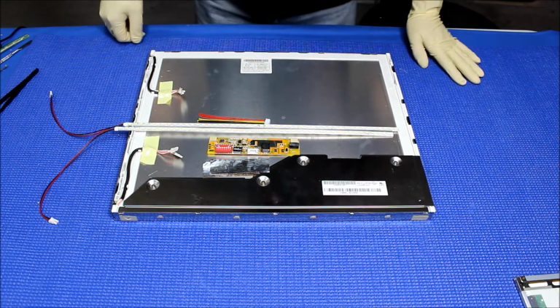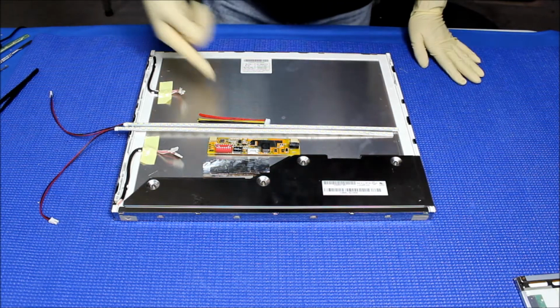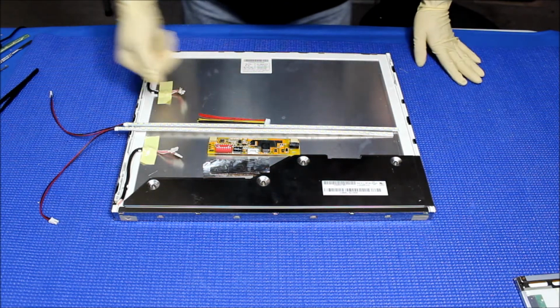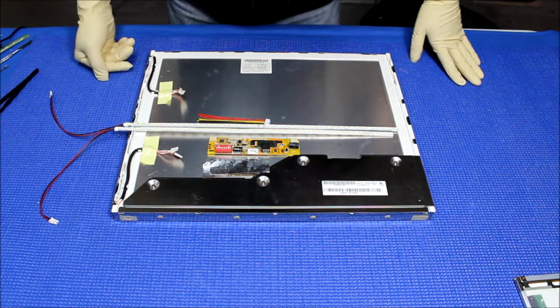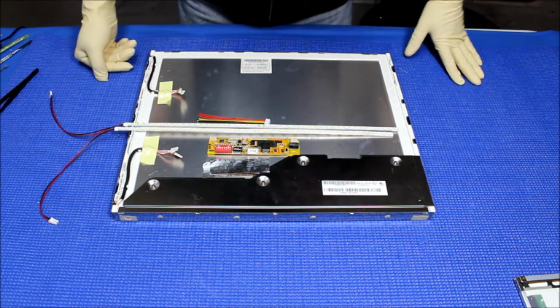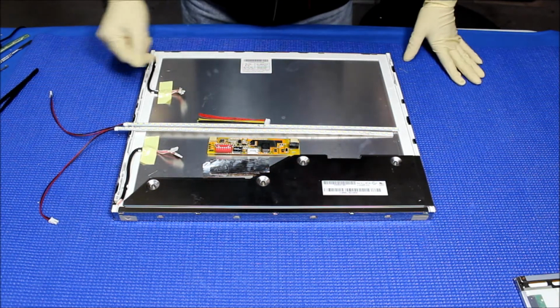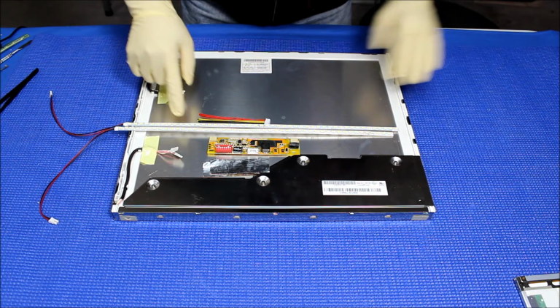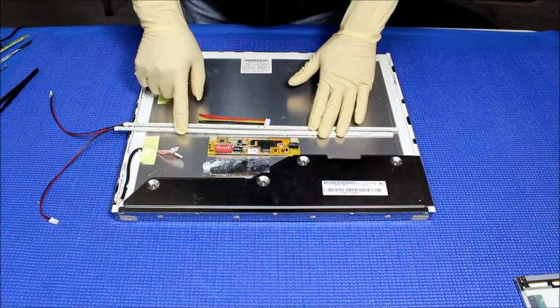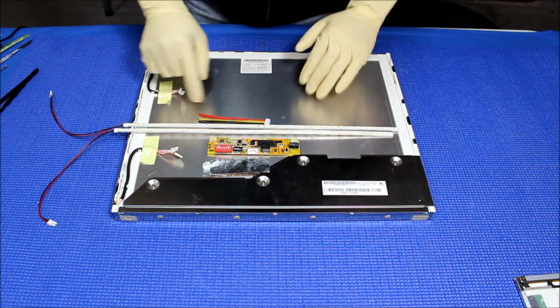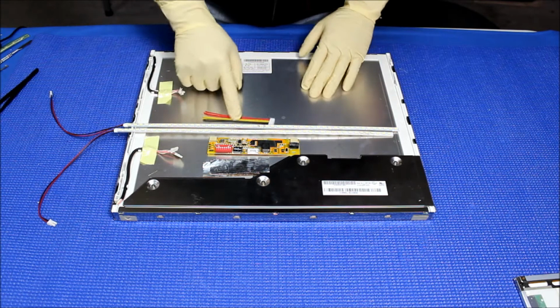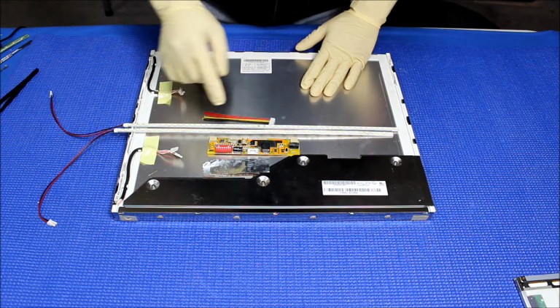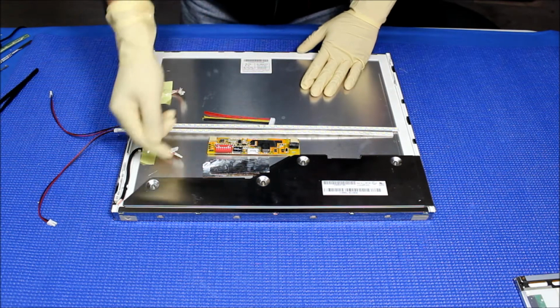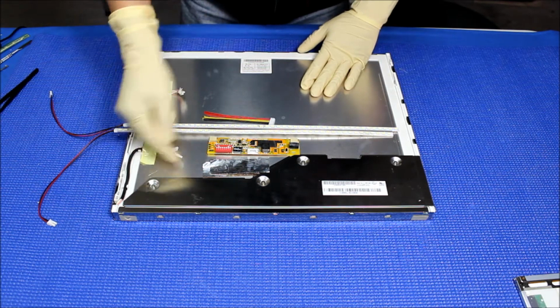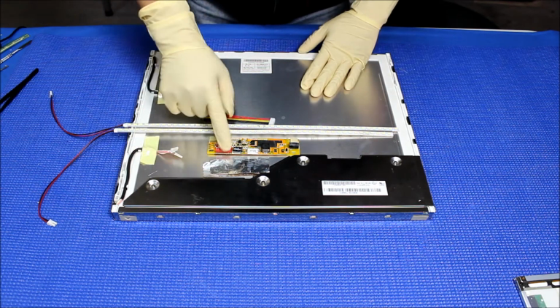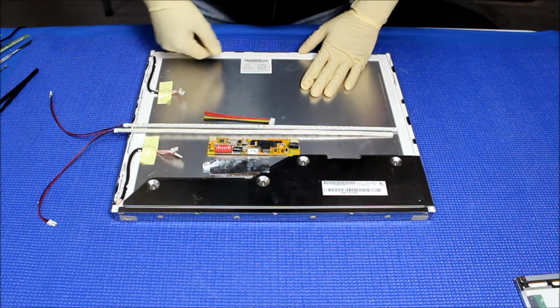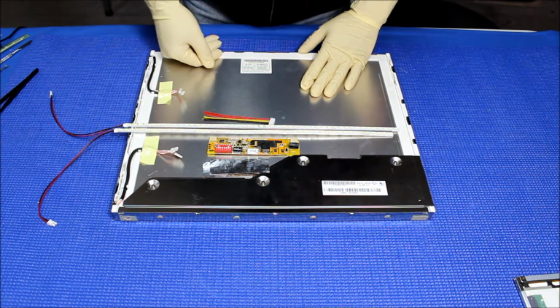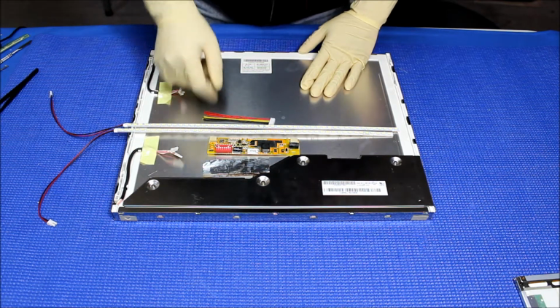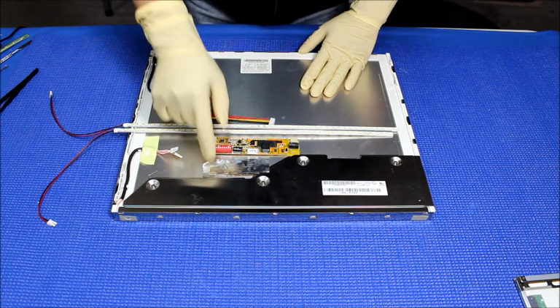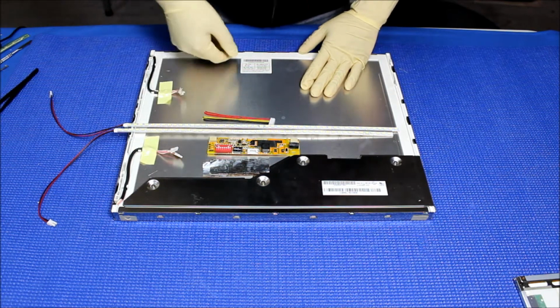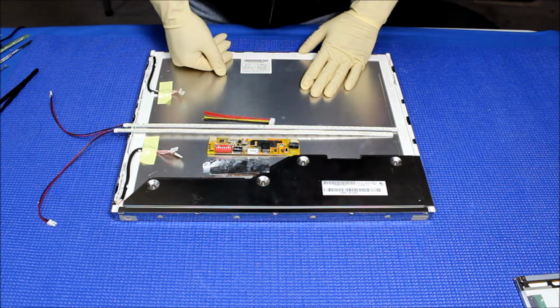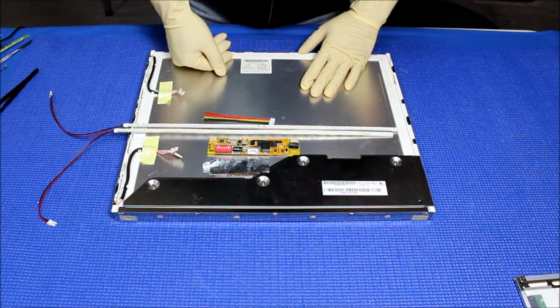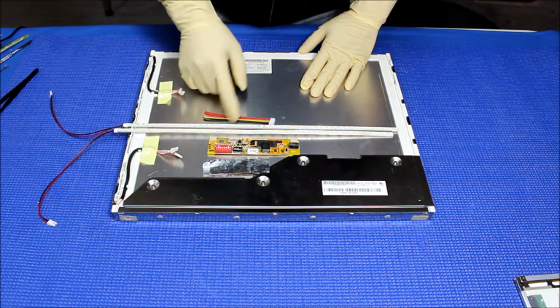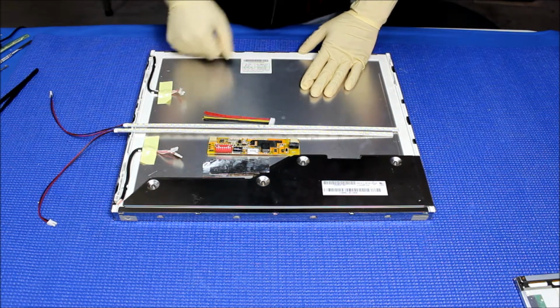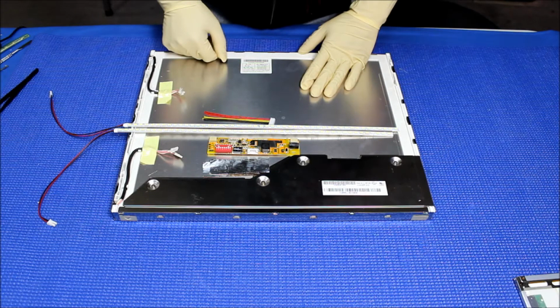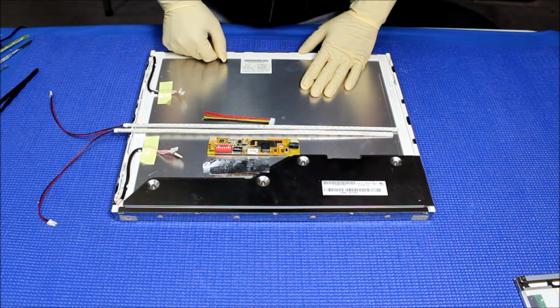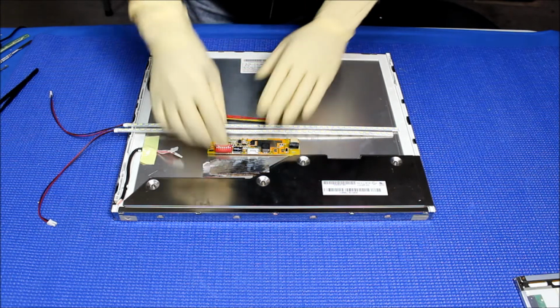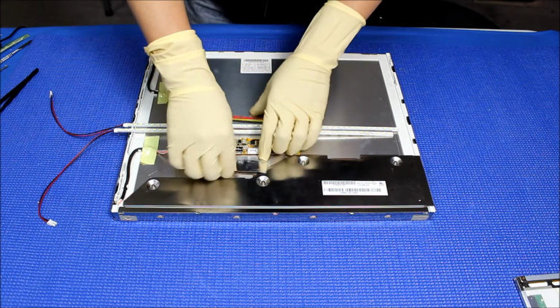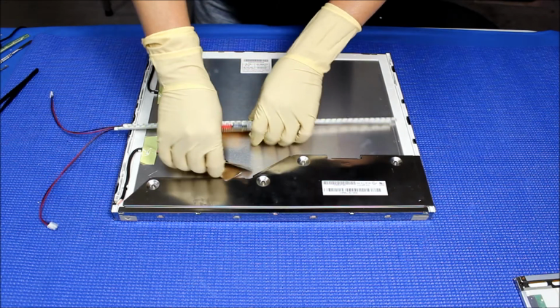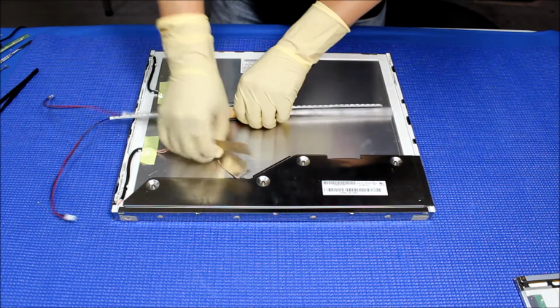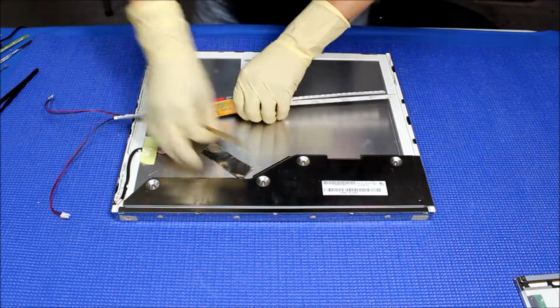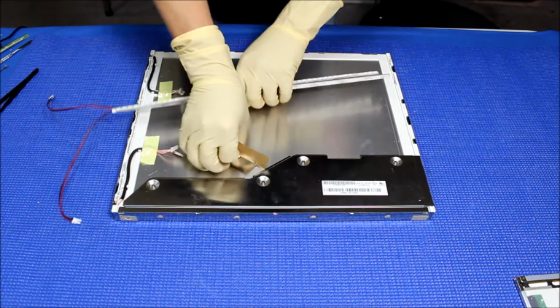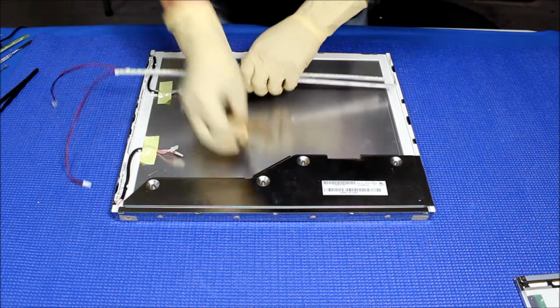As you can see, the kit comes with the two LED strips, one LED driver, a couple of elements for it, and the connectors. So let's set all of this aside.